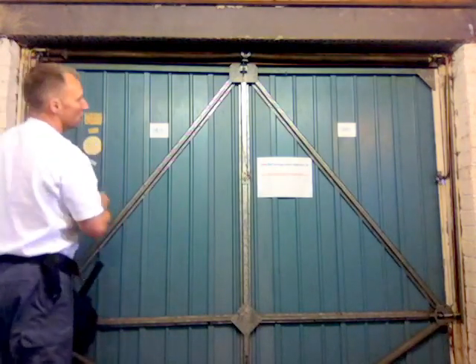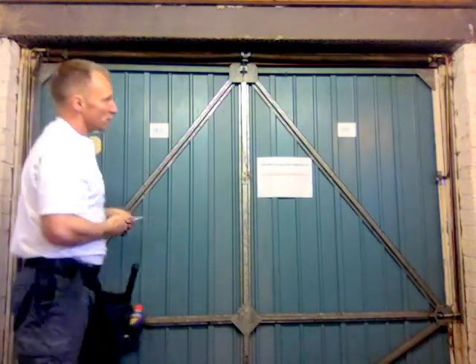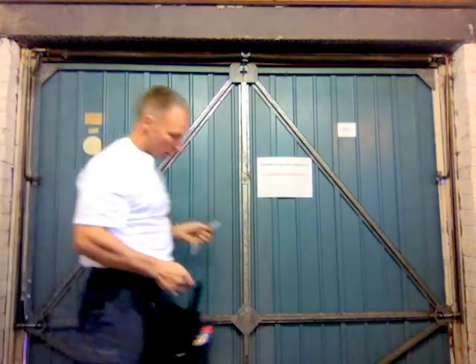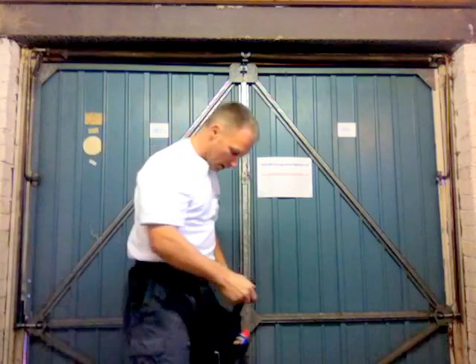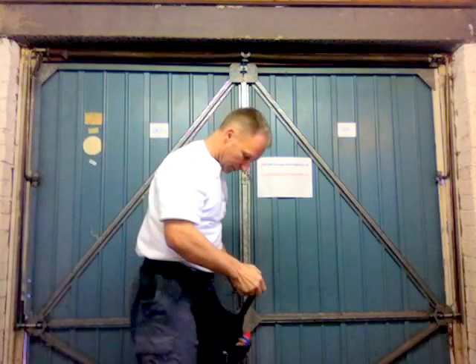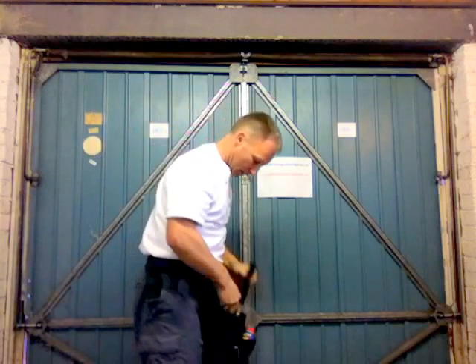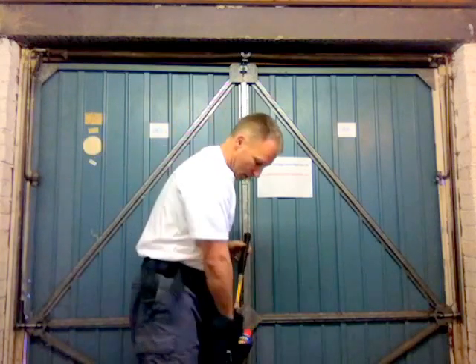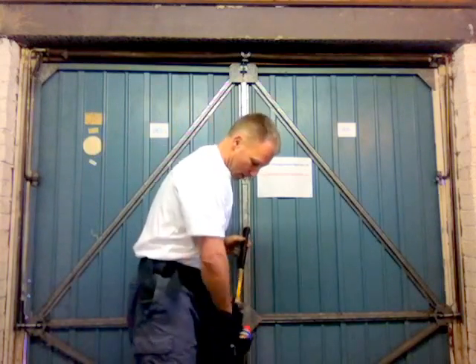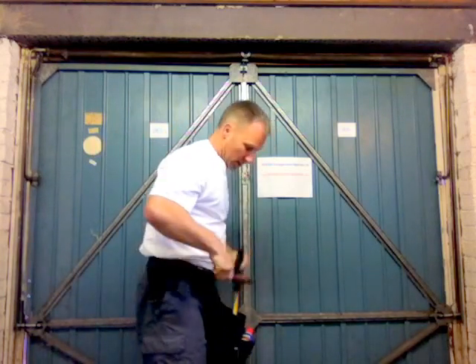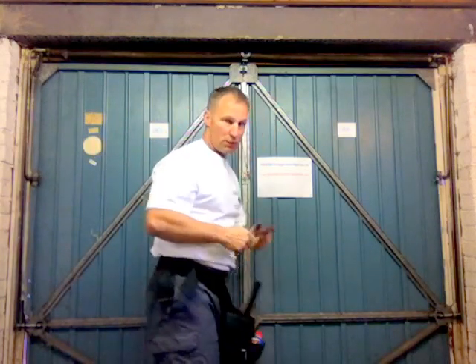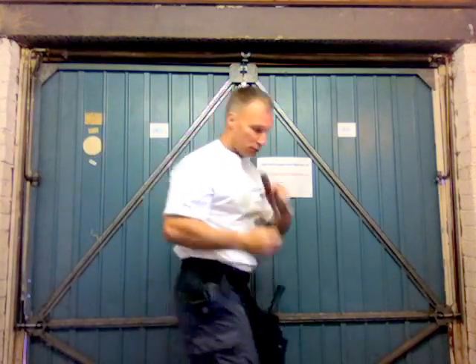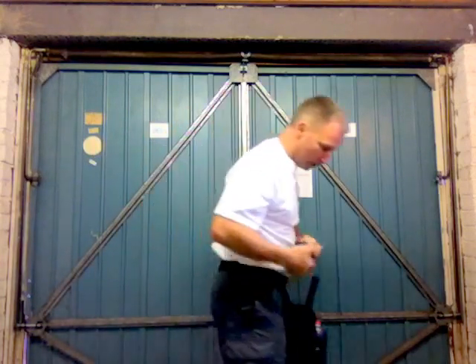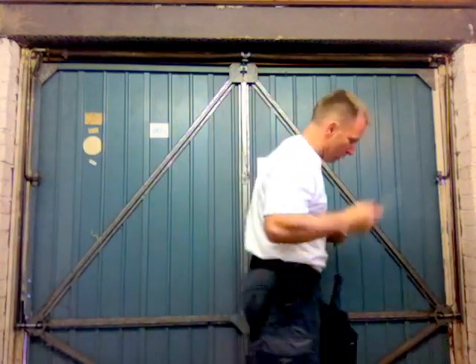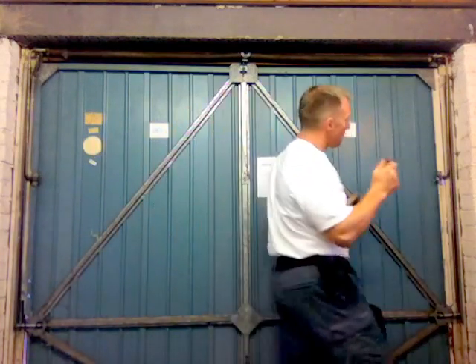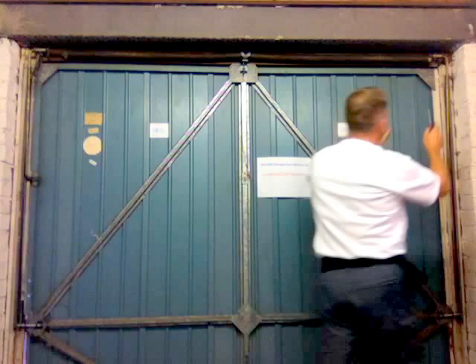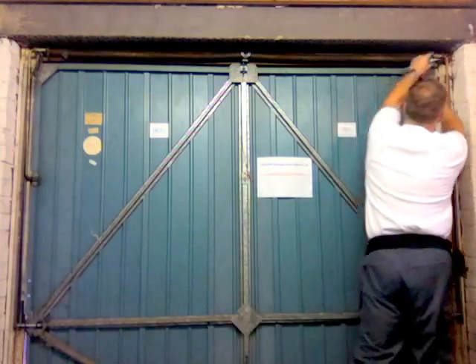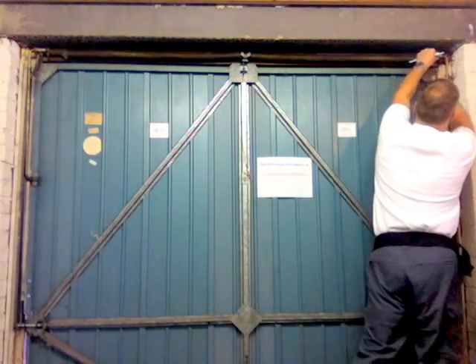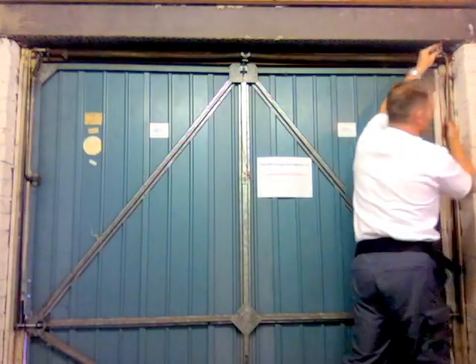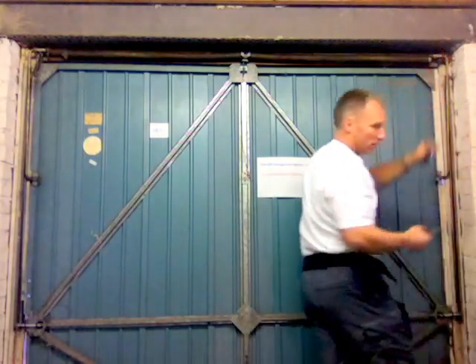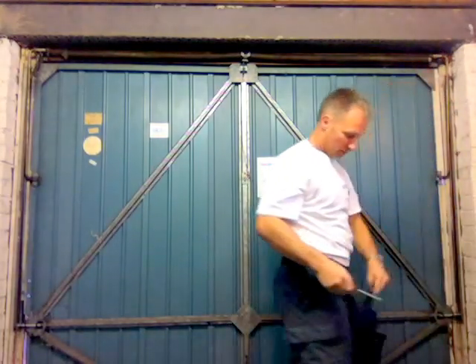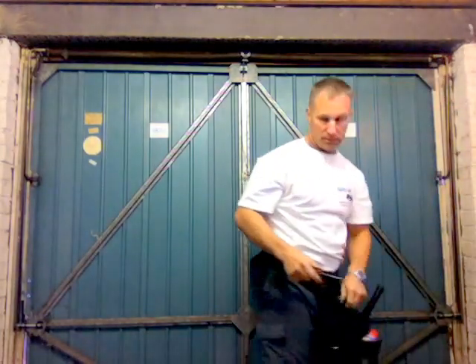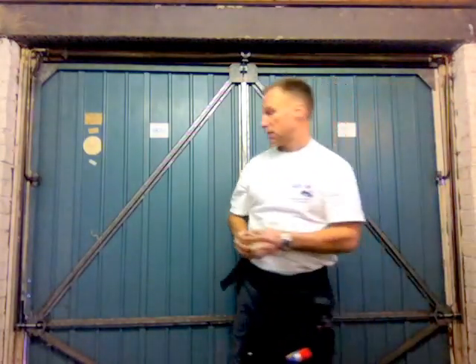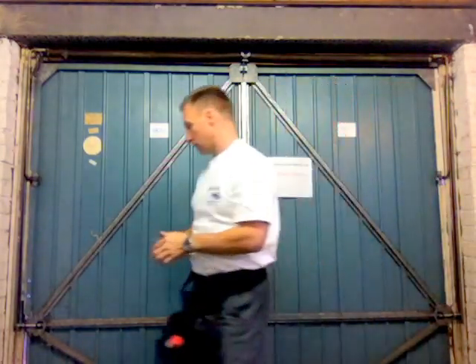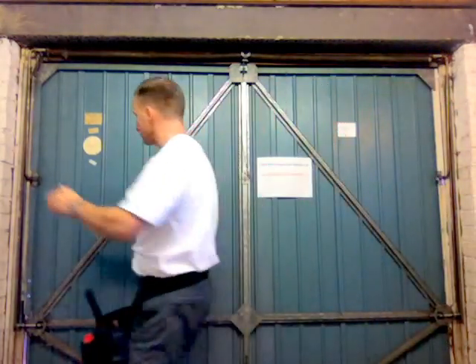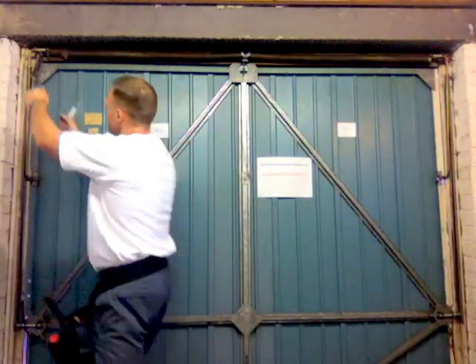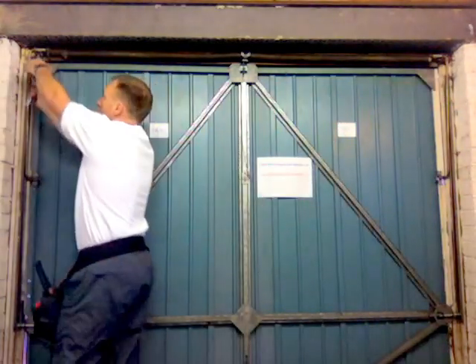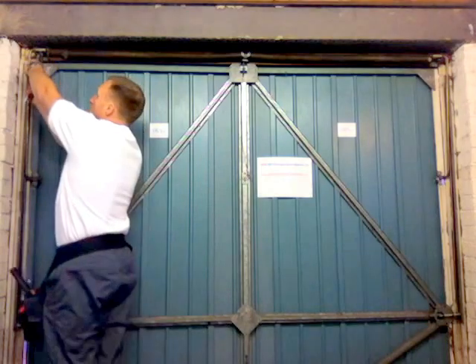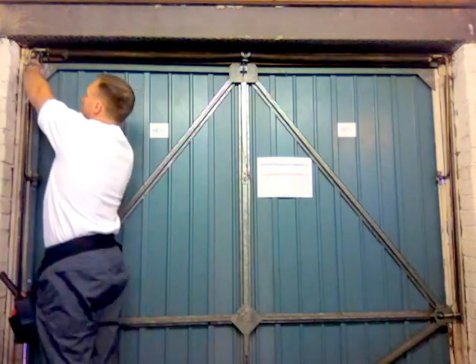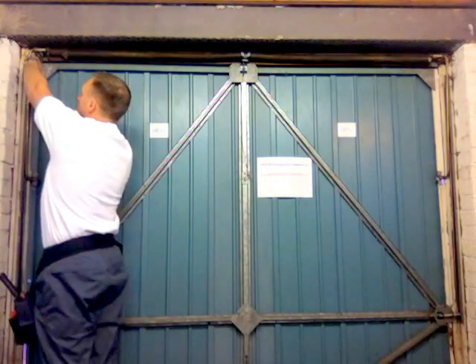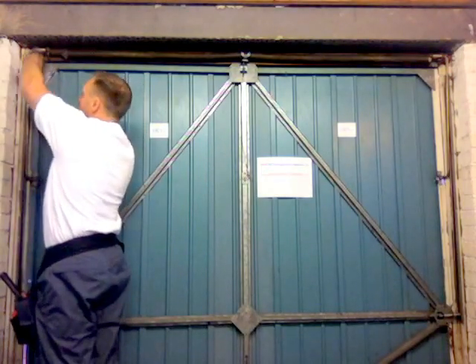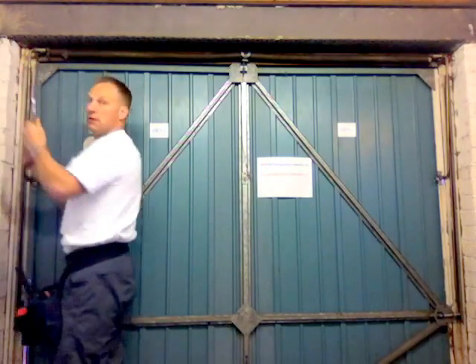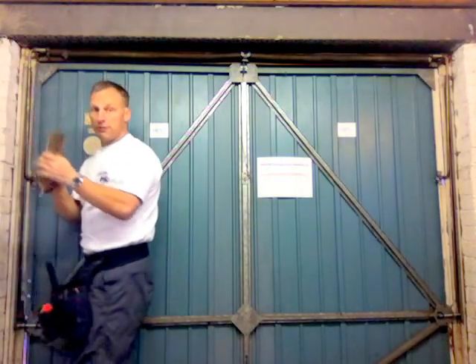Come across to the right hand side — I'll just use a screwdriver — pop your crook pin out and release your mole grips.